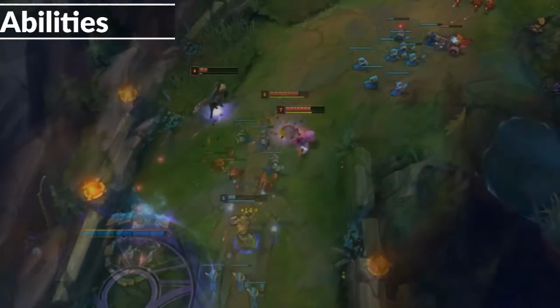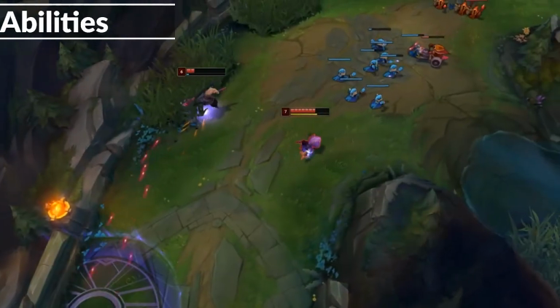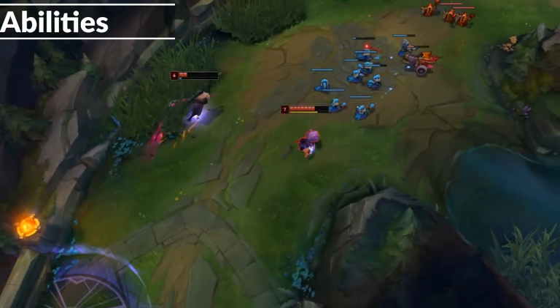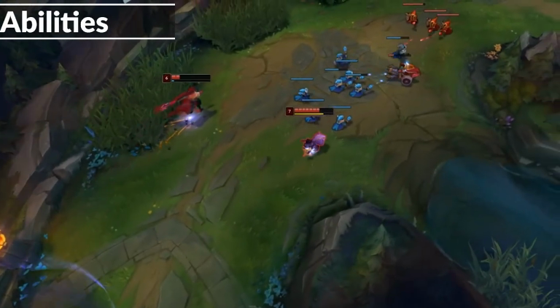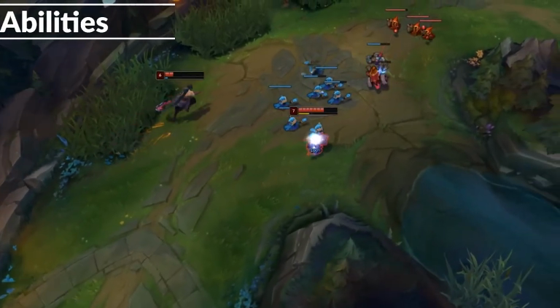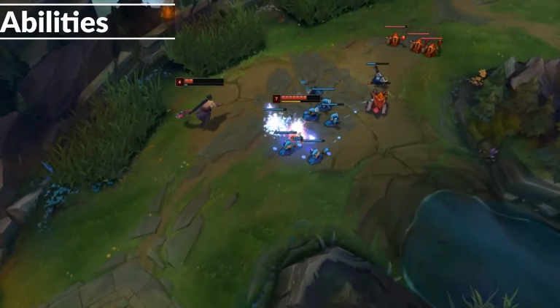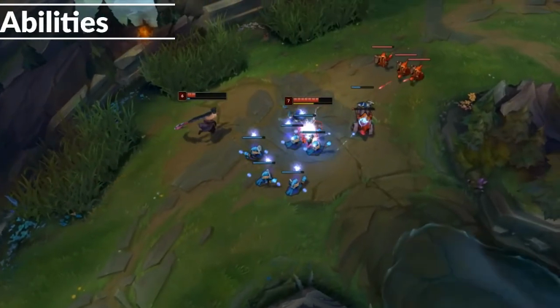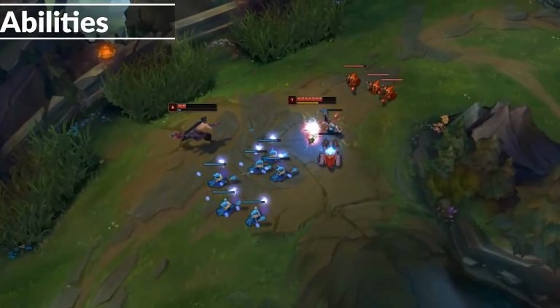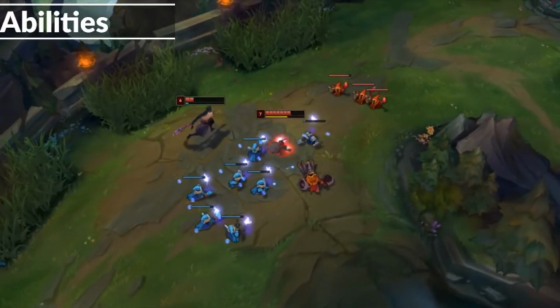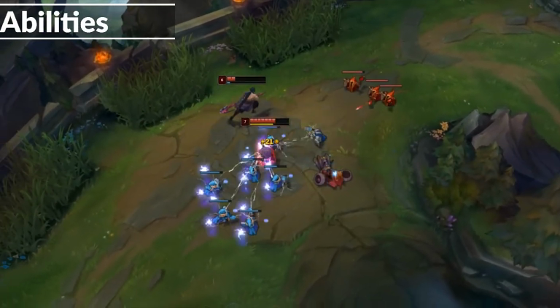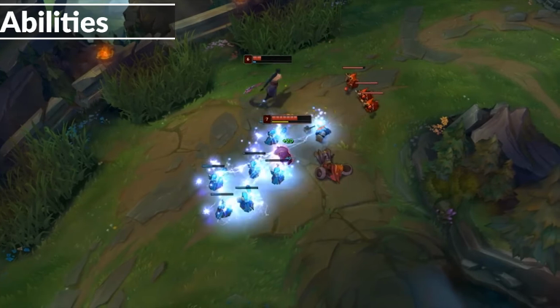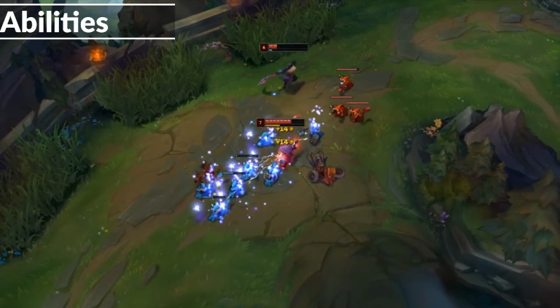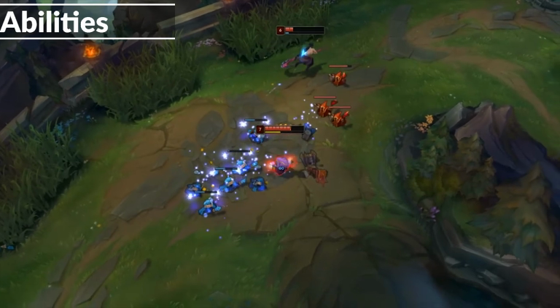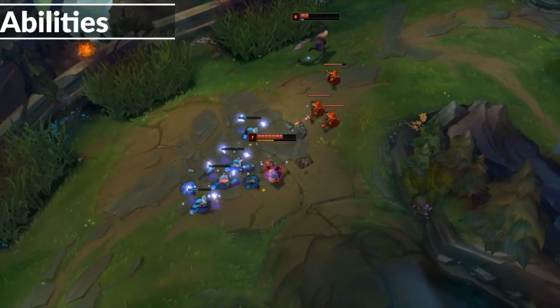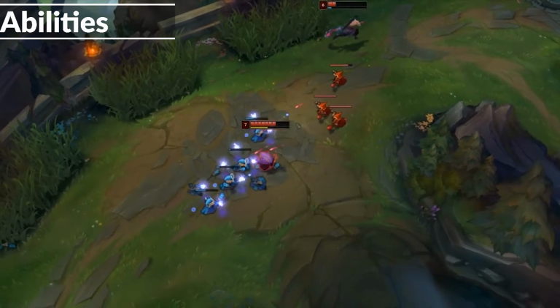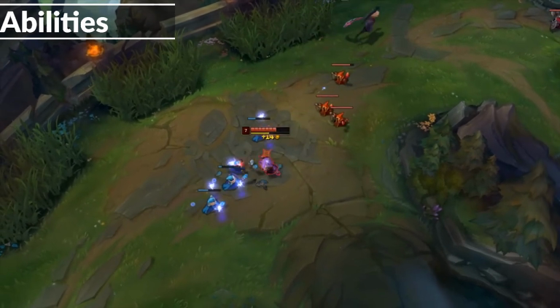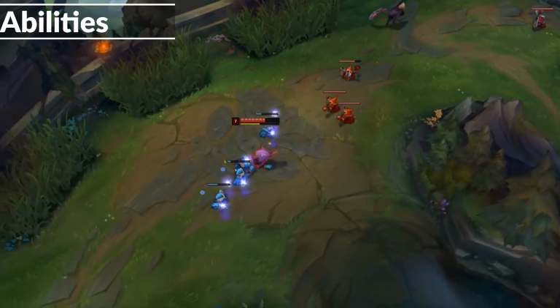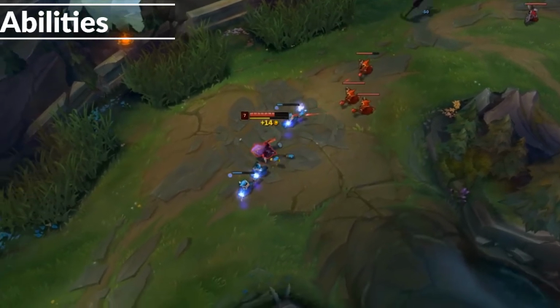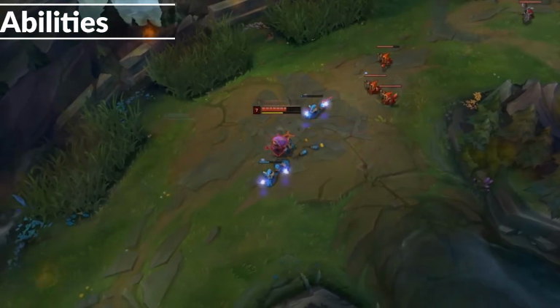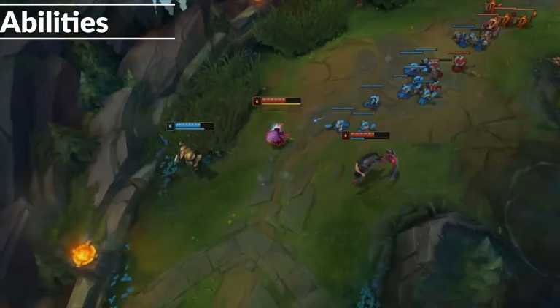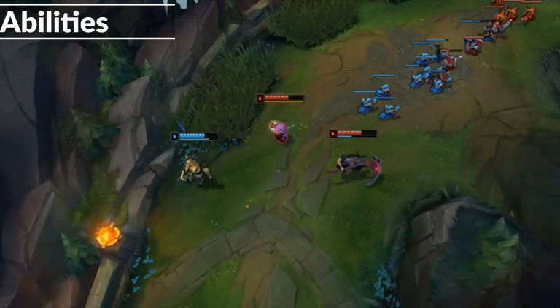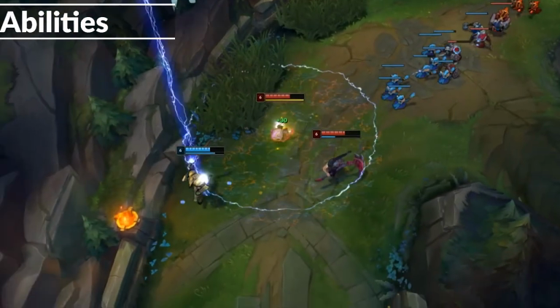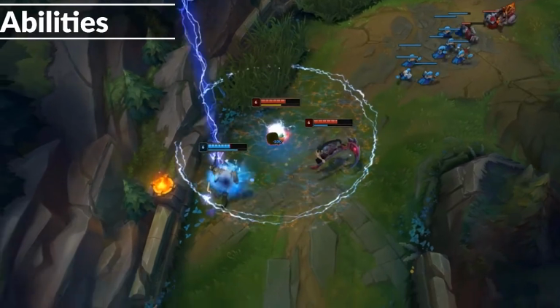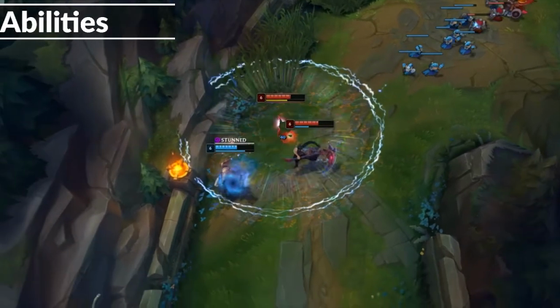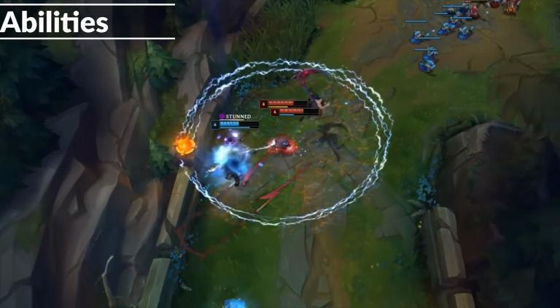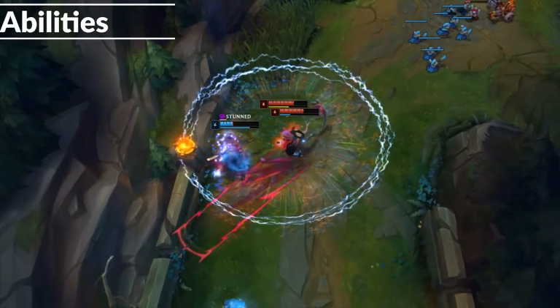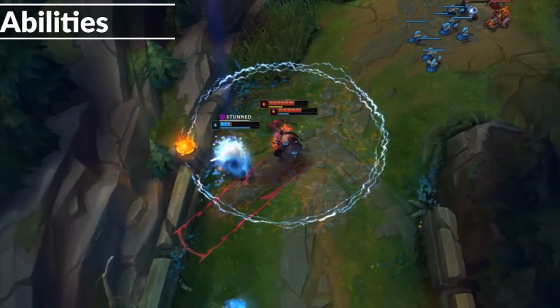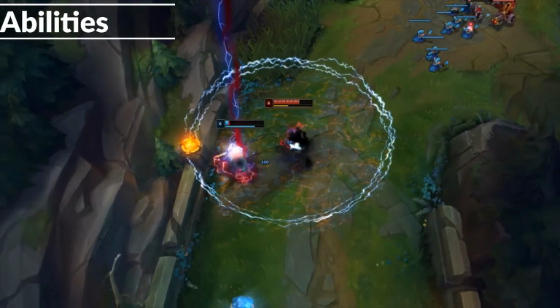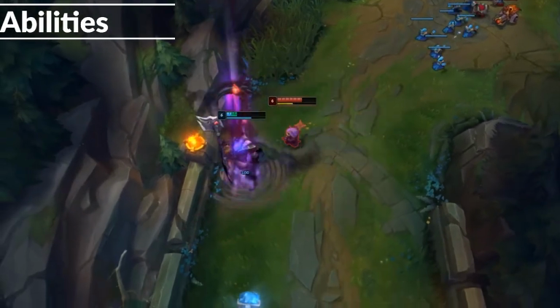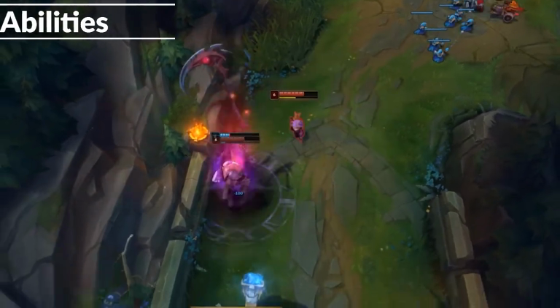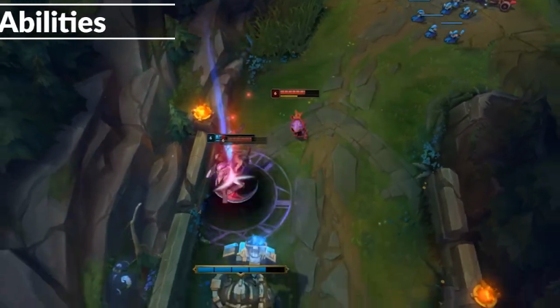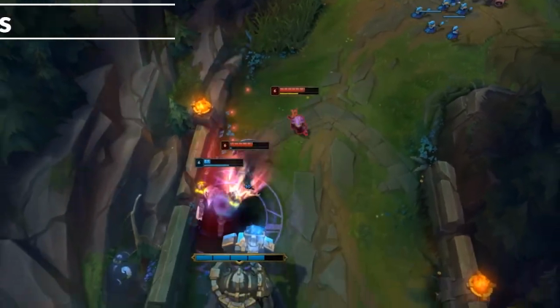Kennen's E gives him movement speed, armor, and magic resist. You can't auto-attack while in your E, but you can still use abilities and you ignore minion collision. You get attack speed after you exit the E. Kennen's R is a big storm that deals damage to everyone in it in multiple stacks, and deals more damage the longer the enemy is in the storm.